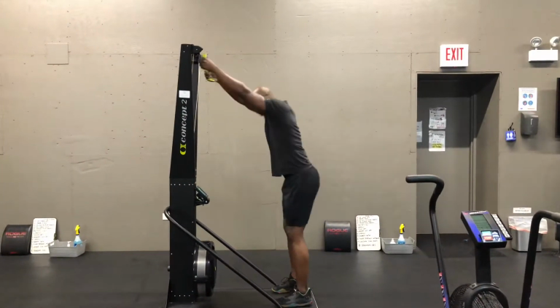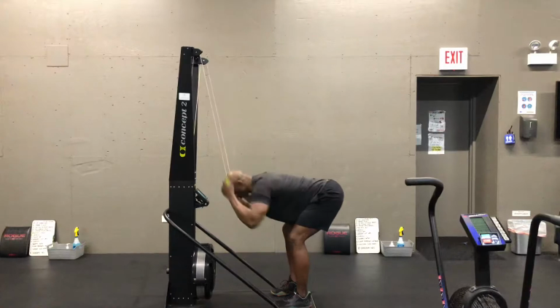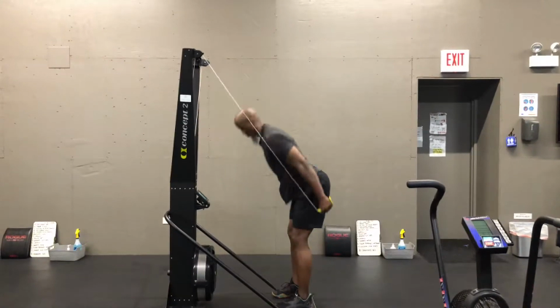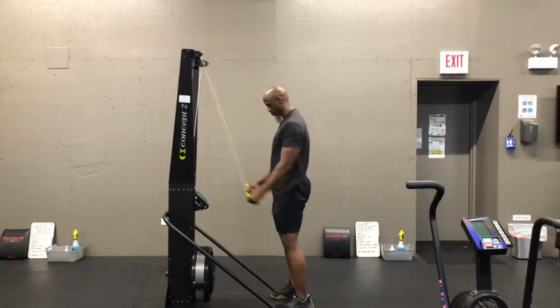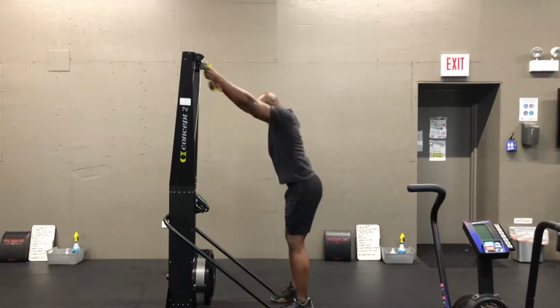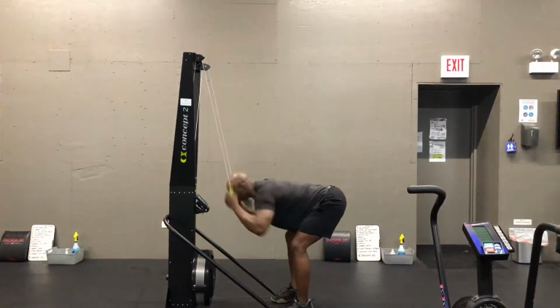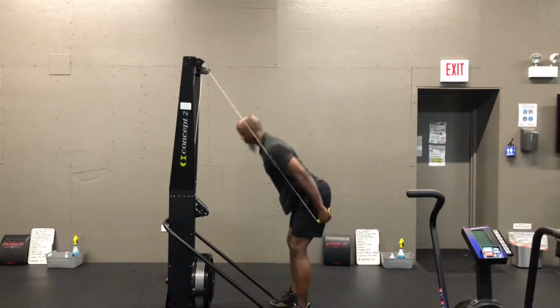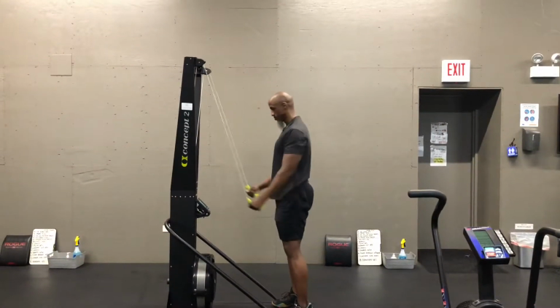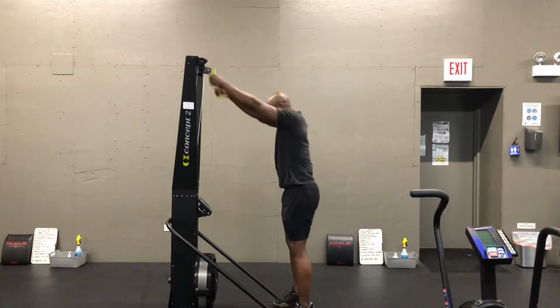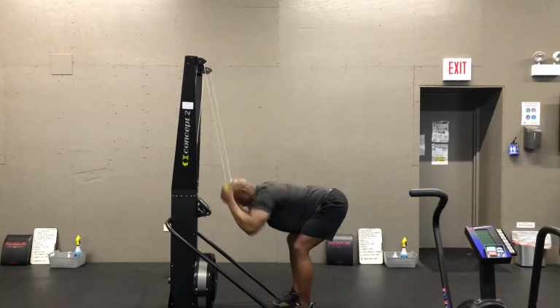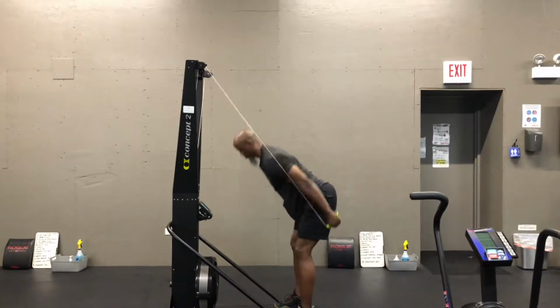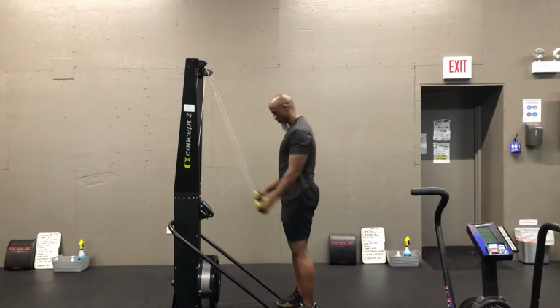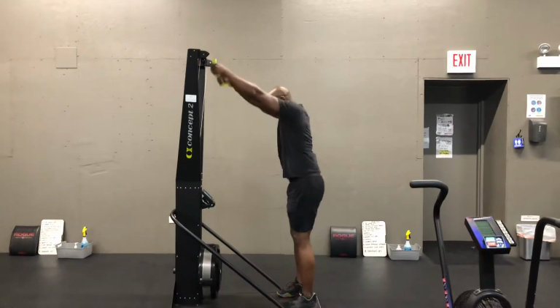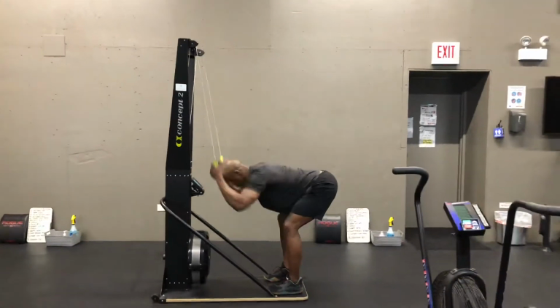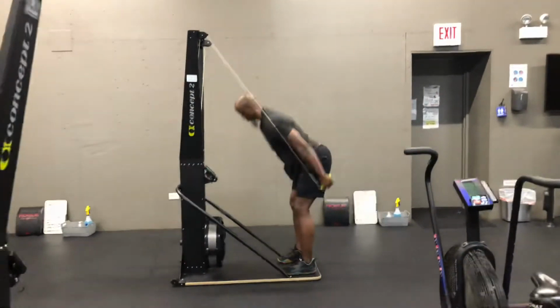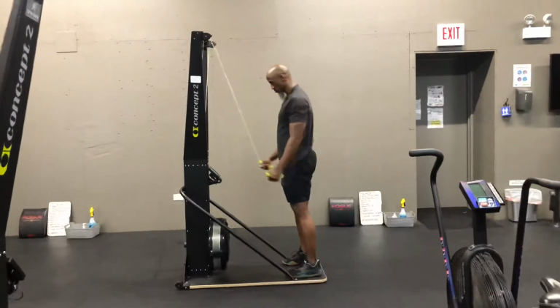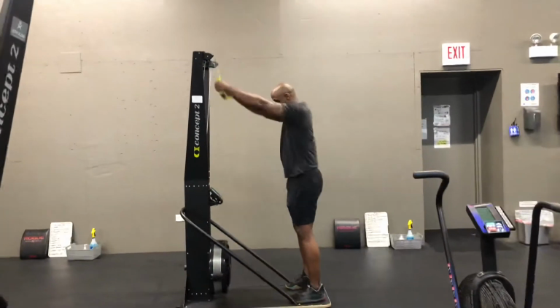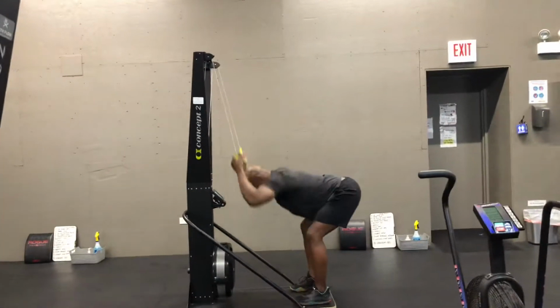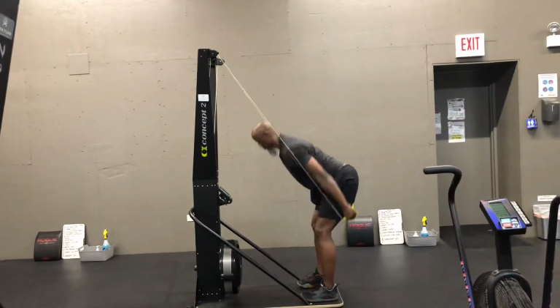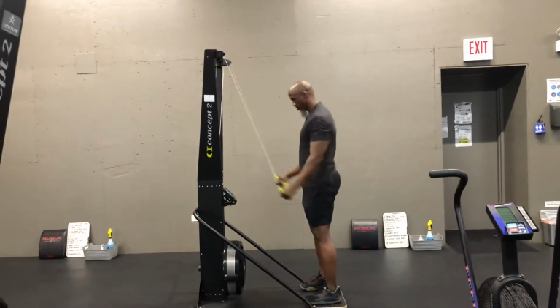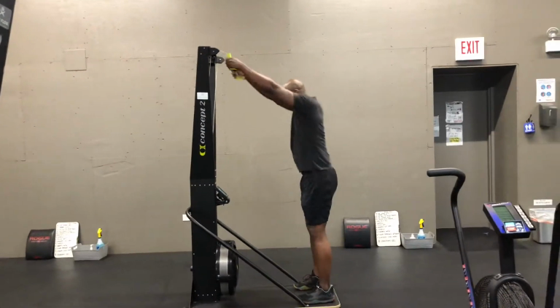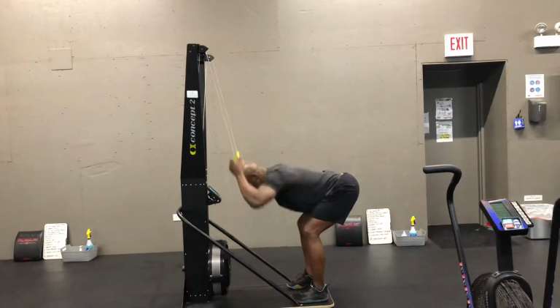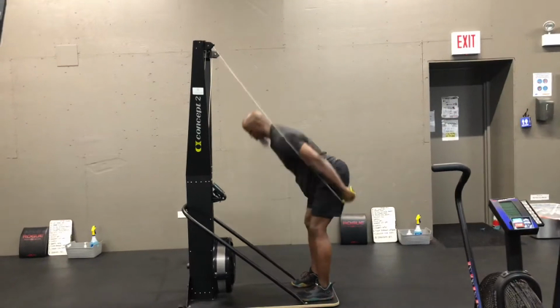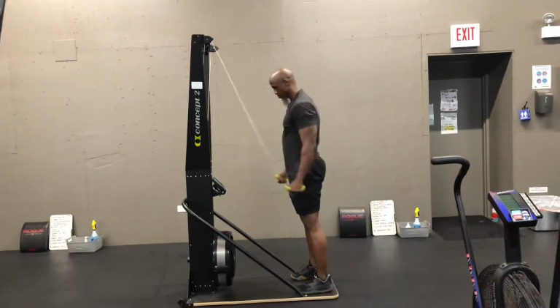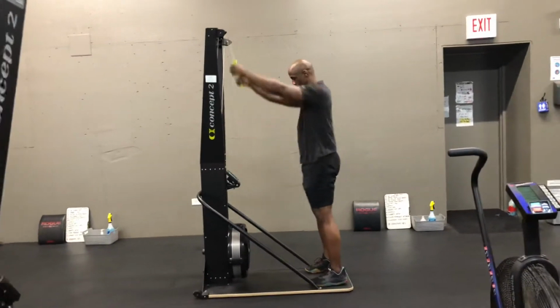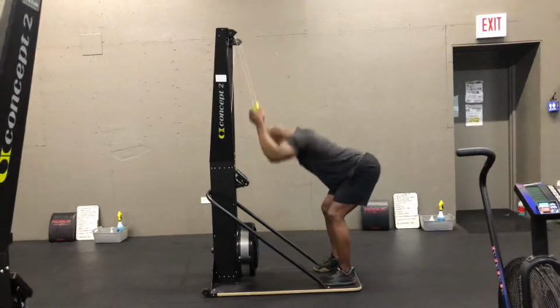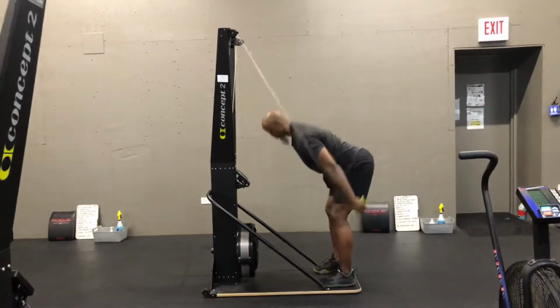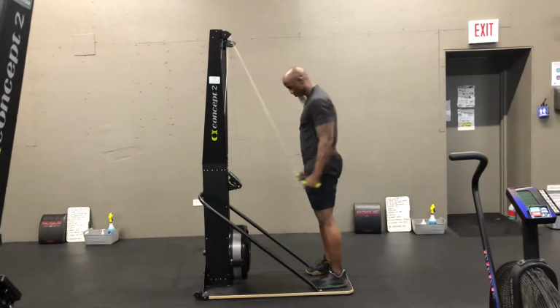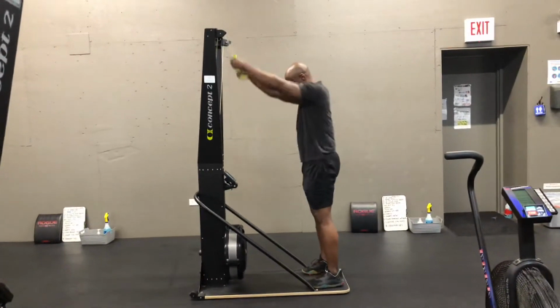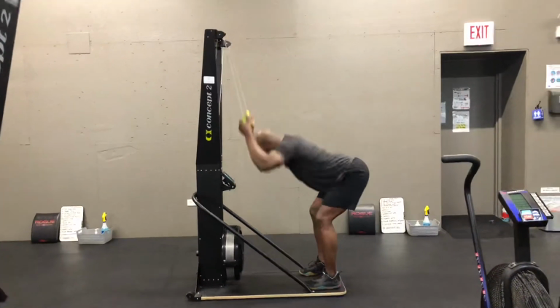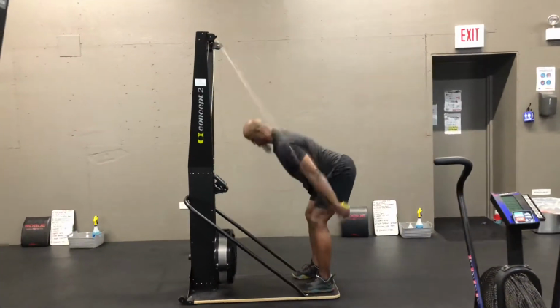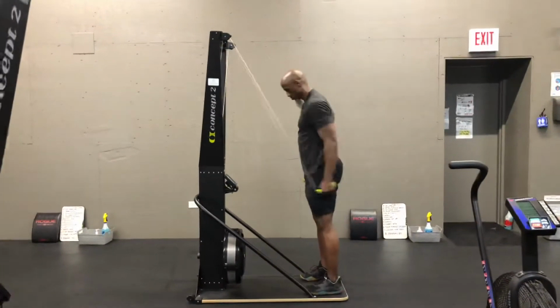Each stroke begins with a hinge. You're hinging the hips back, slightly bend the knees, sit the hips backward. The arms are going to go downward in an arc. This should pass next to your knees, and then create basically an oval shape on the way back up to the start of the stroke.